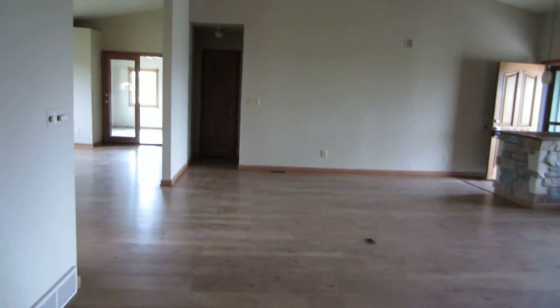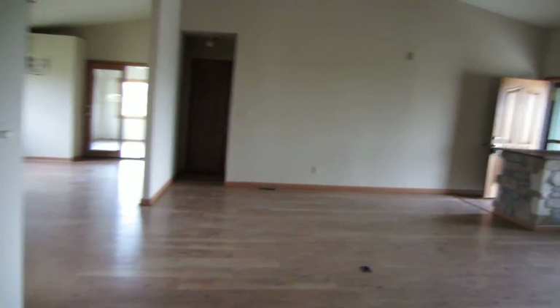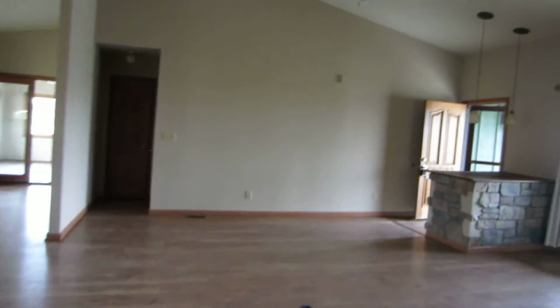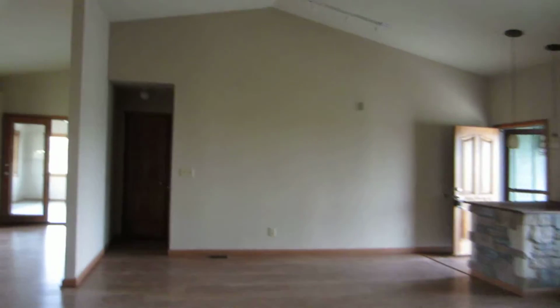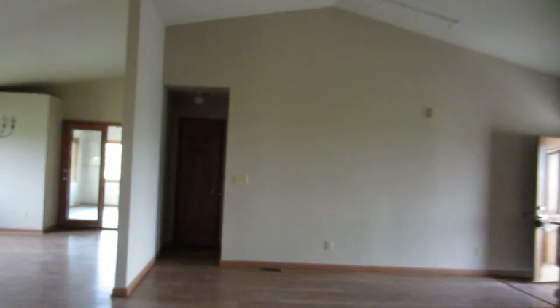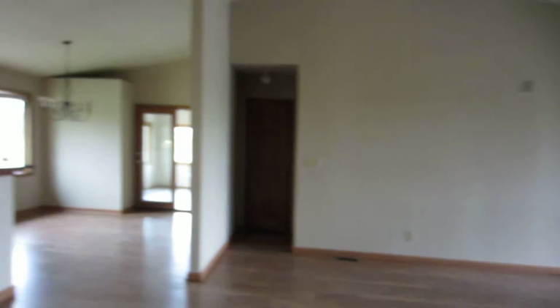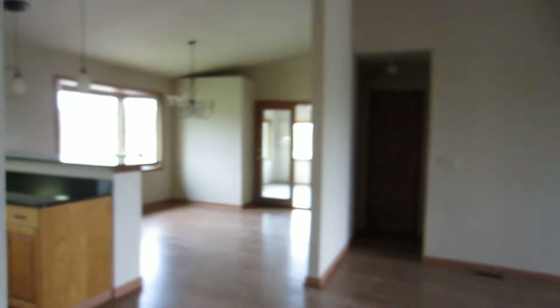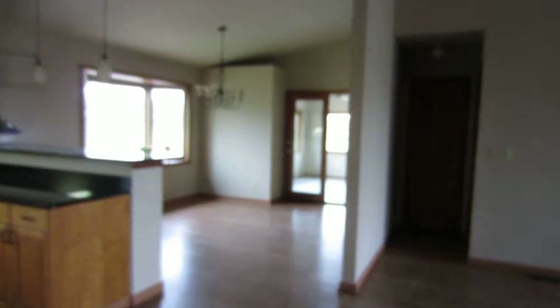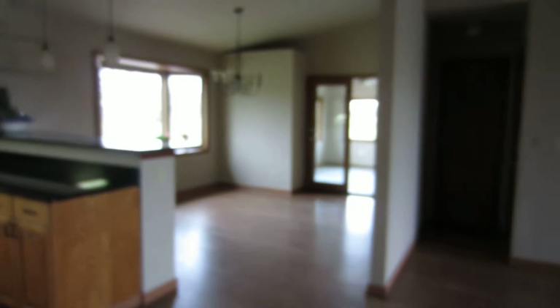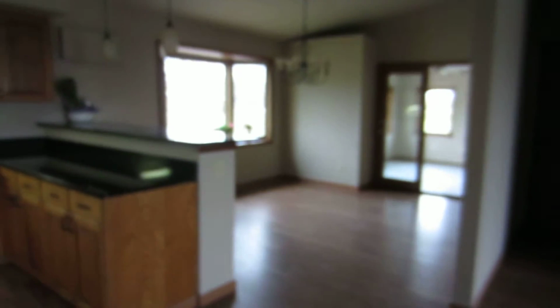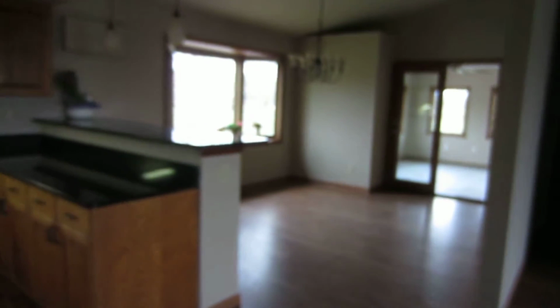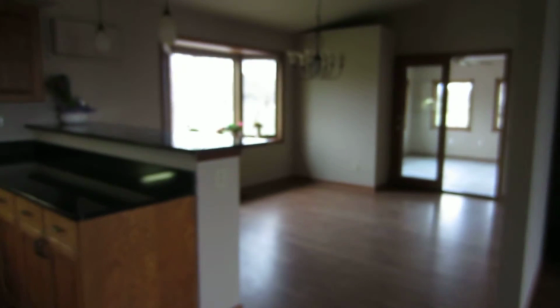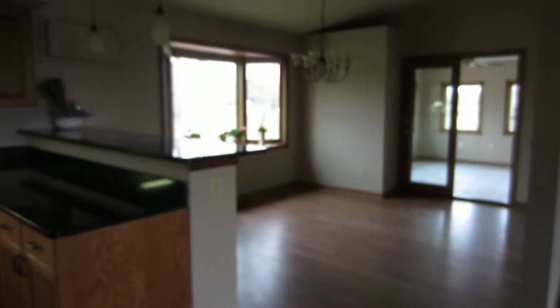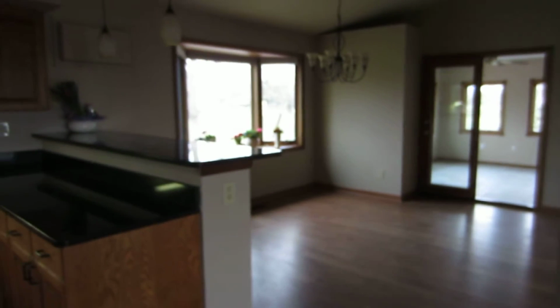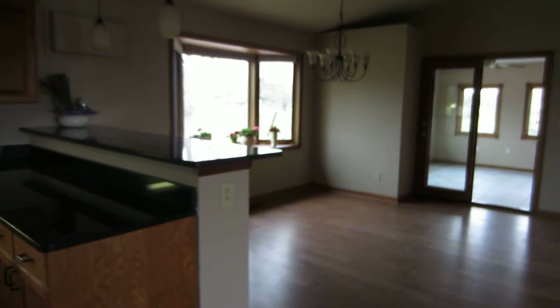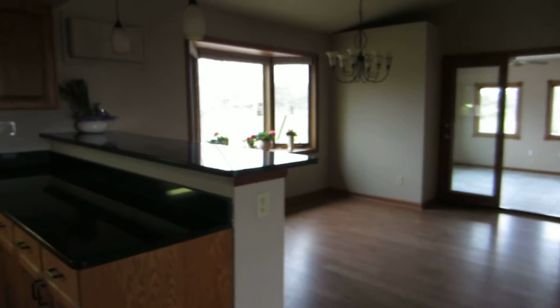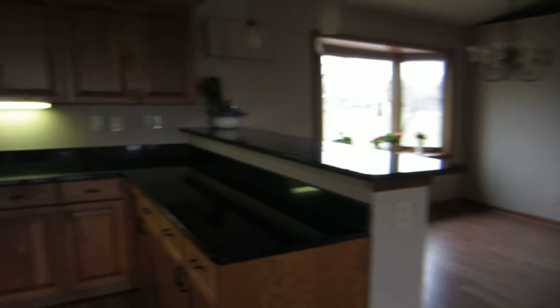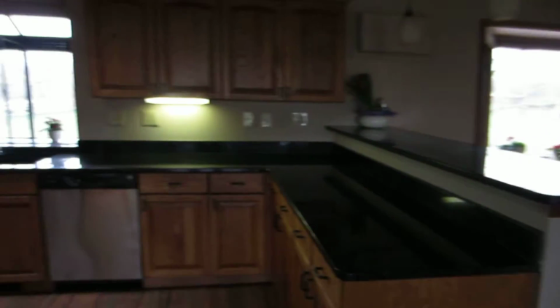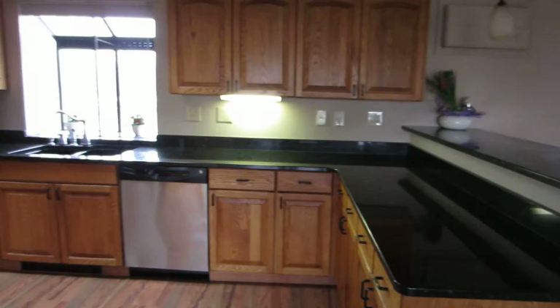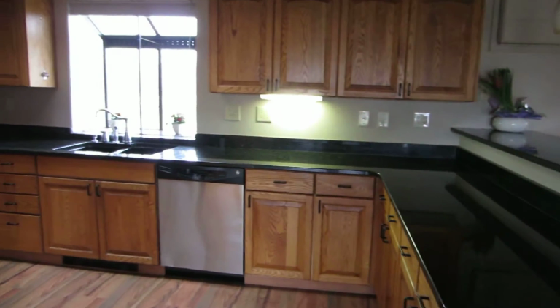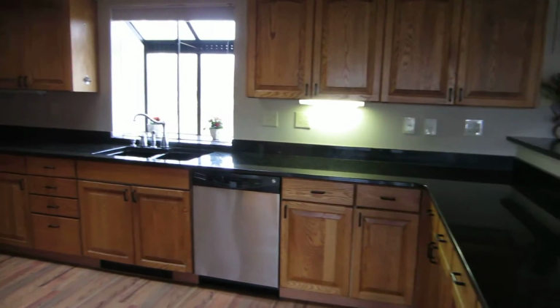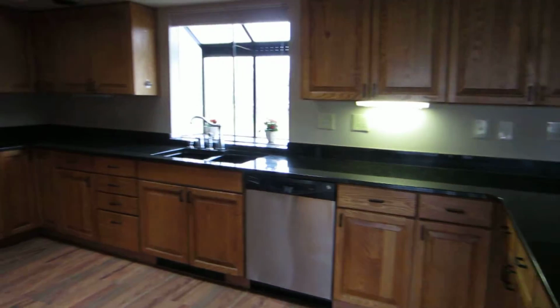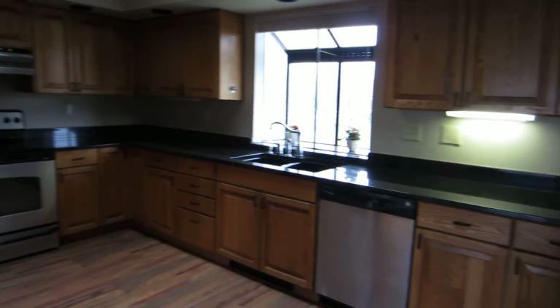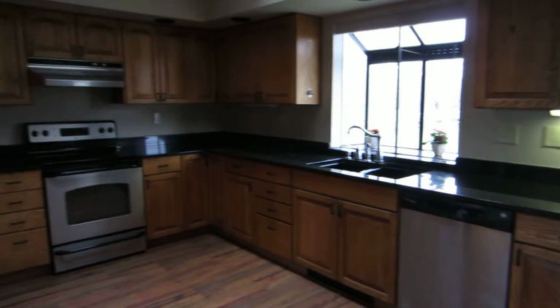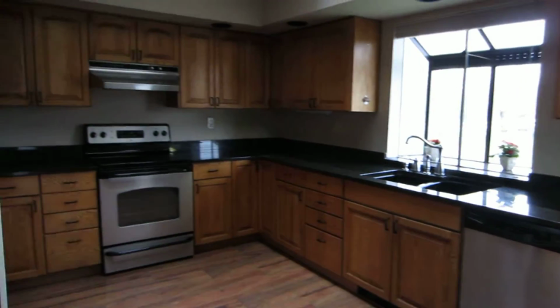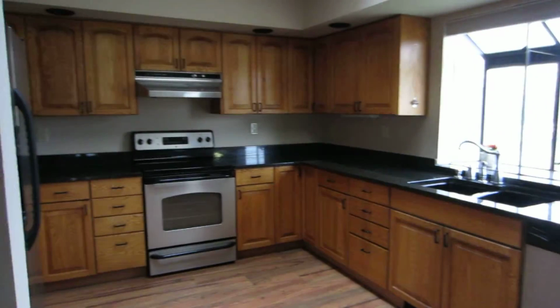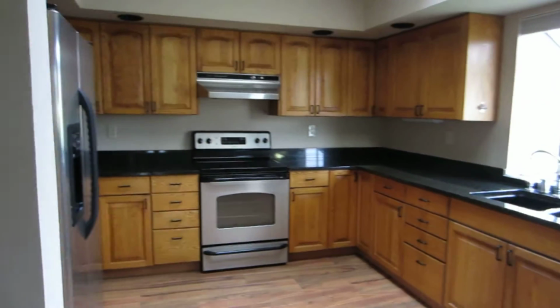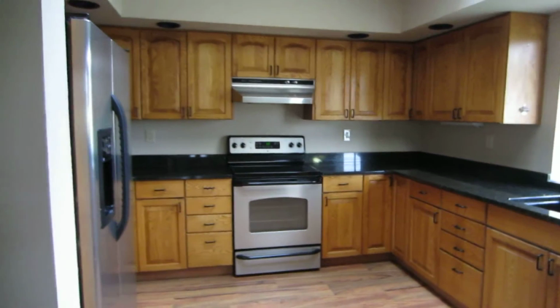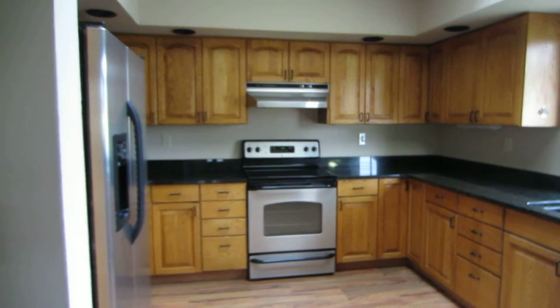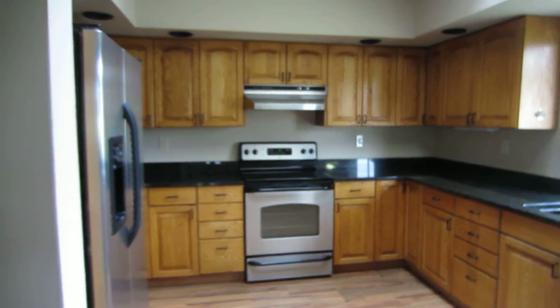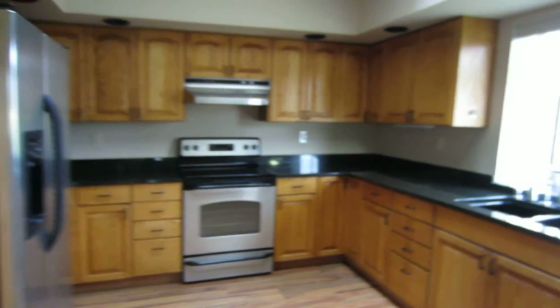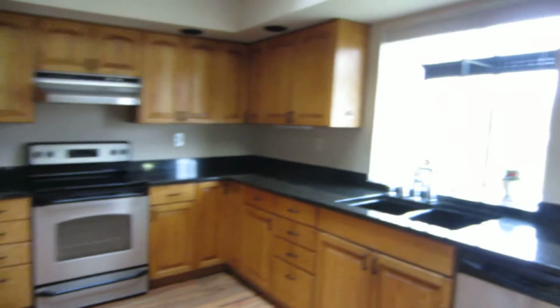Nice, big, open vaulted ceilings. You have your living room, dining, and updated kitchen. You can see a lot of room with stainless steel appliances.